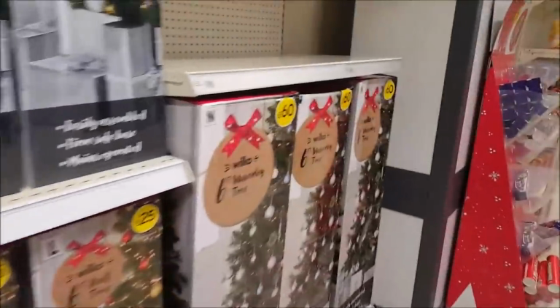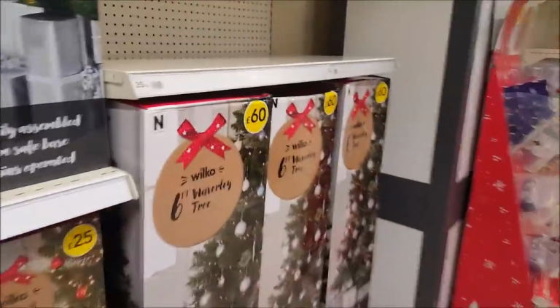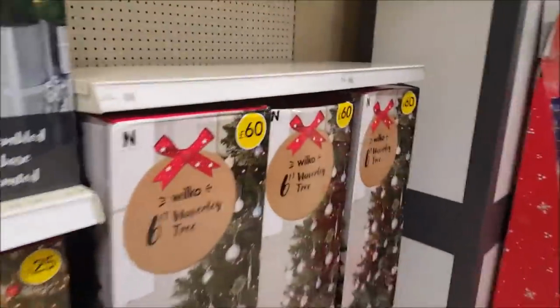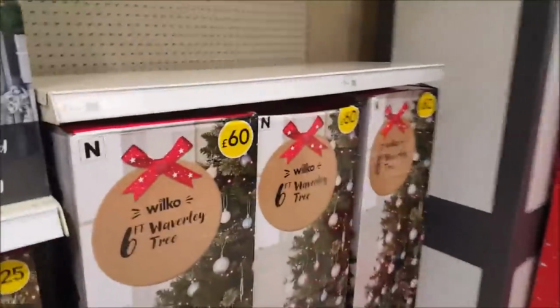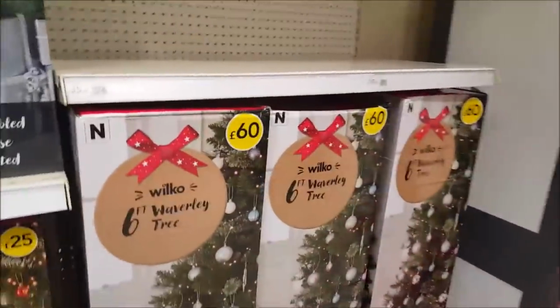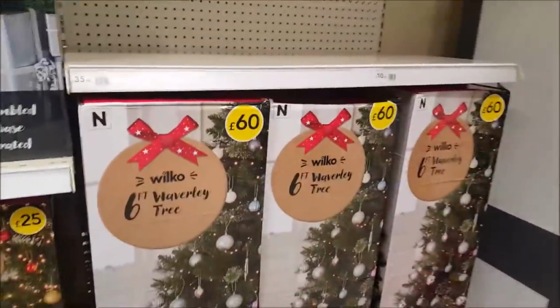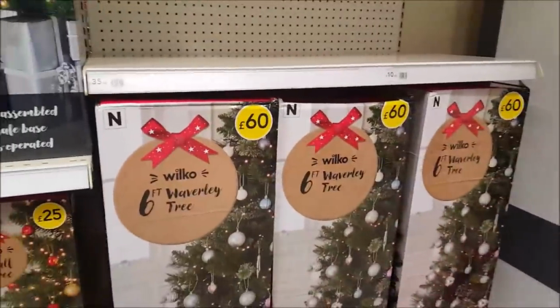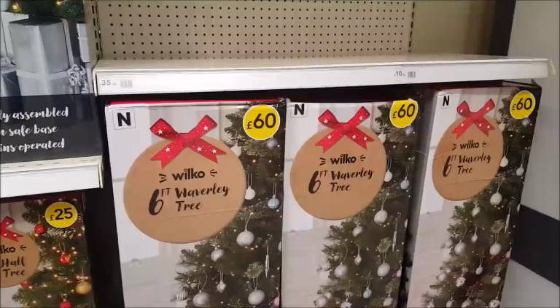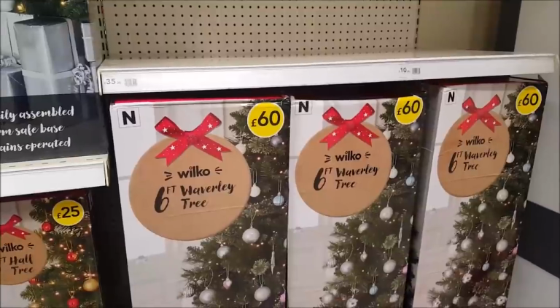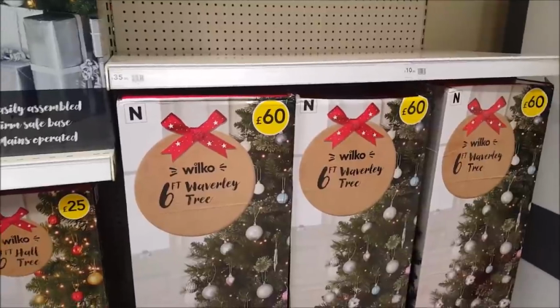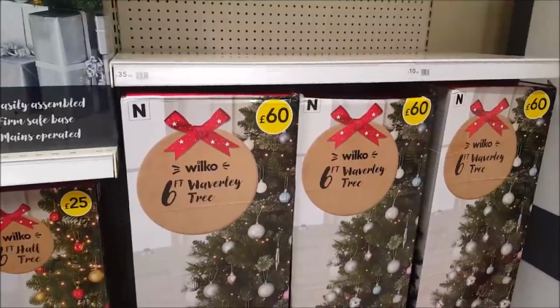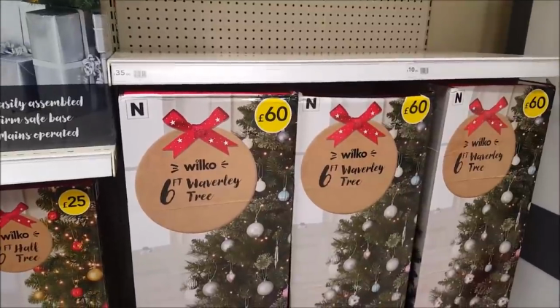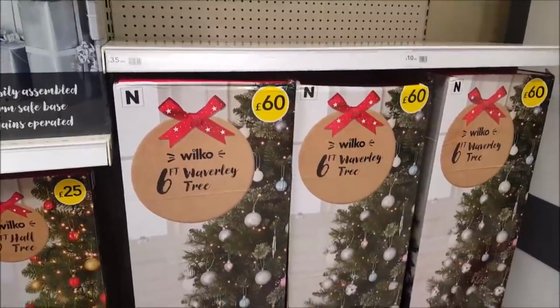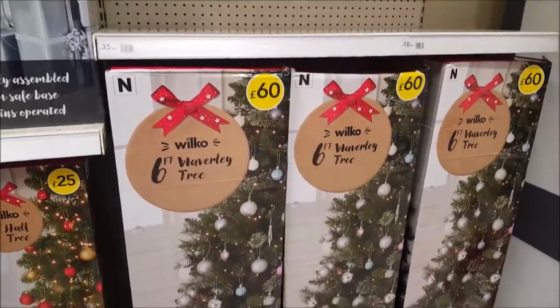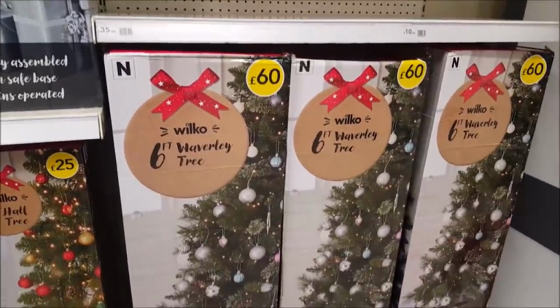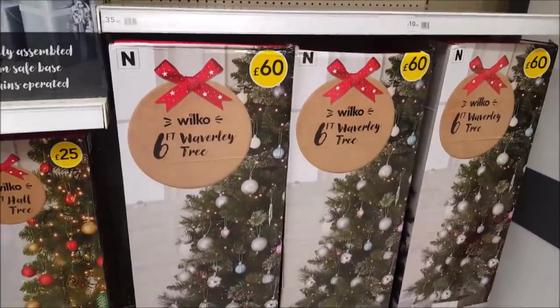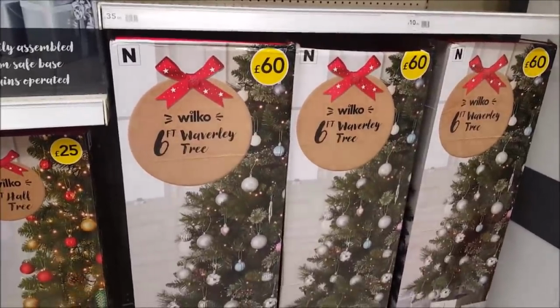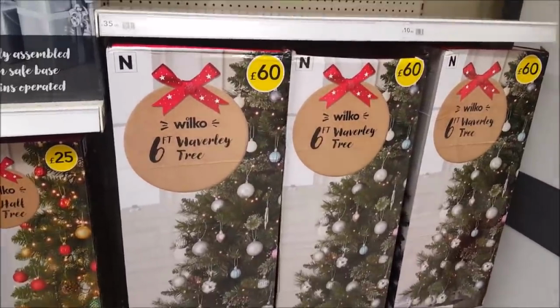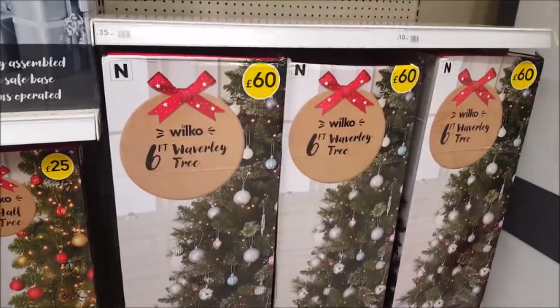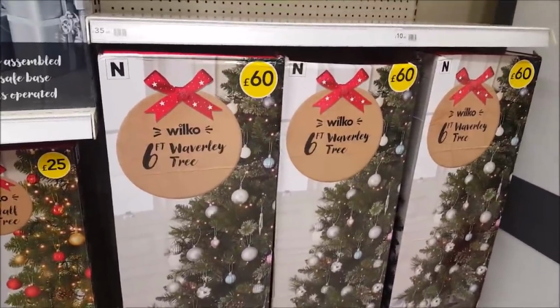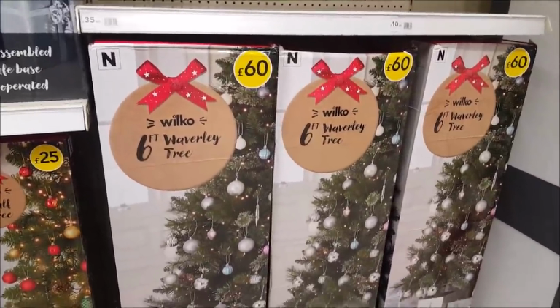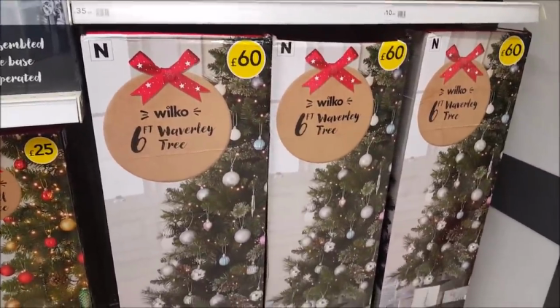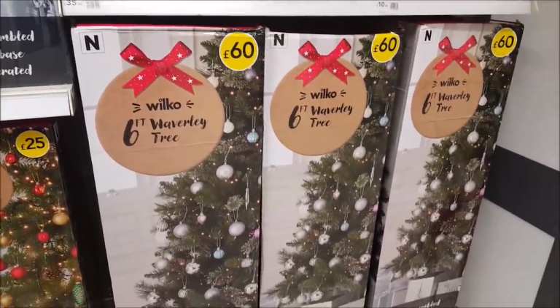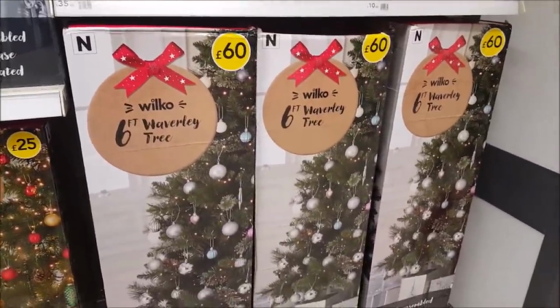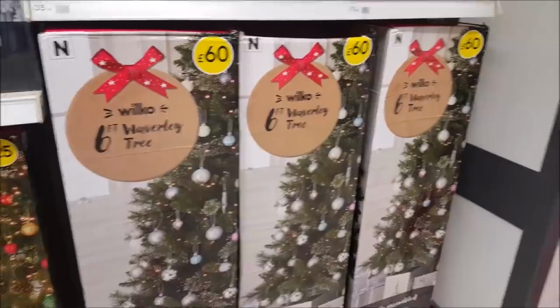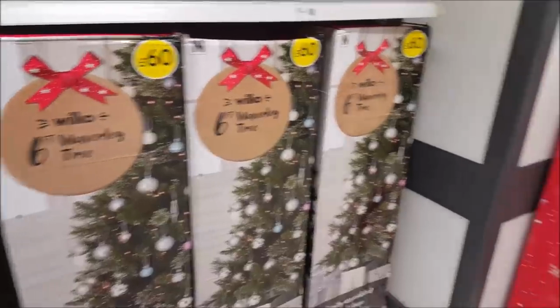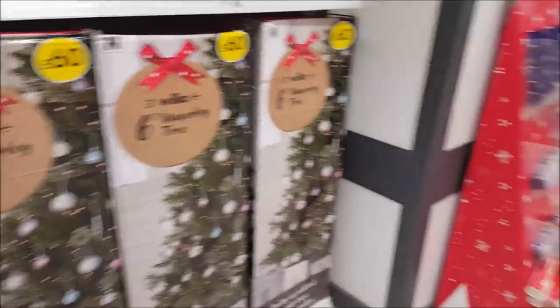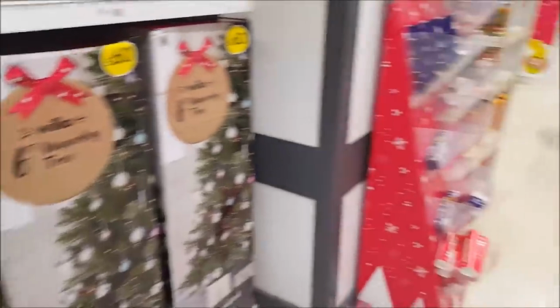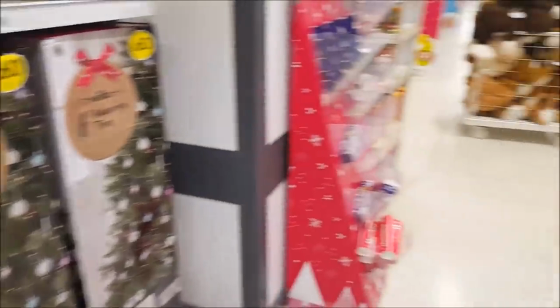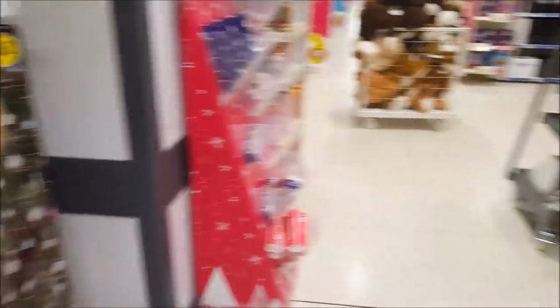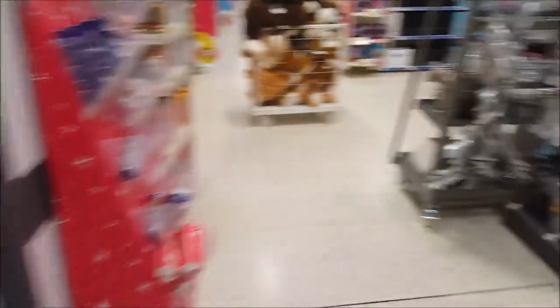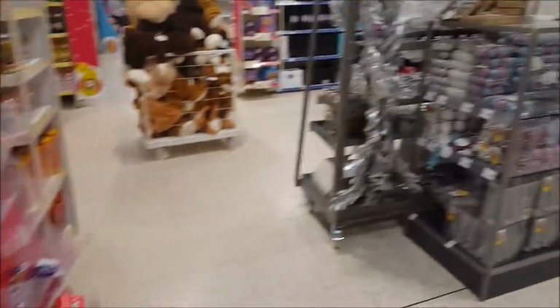And if we go over here, there's another six-foot tree which I would imagine is a lot fluffier, and that's £60. So it looks like they've just put this sort of stuff out.